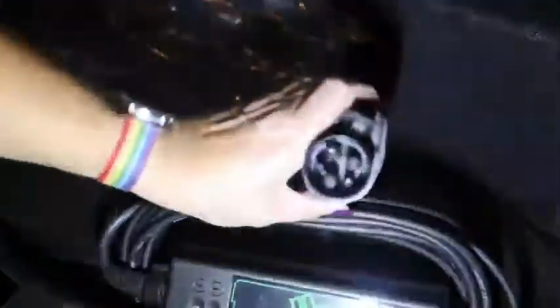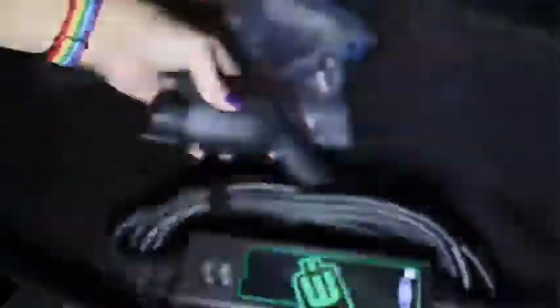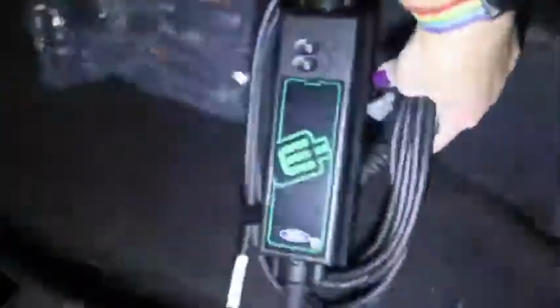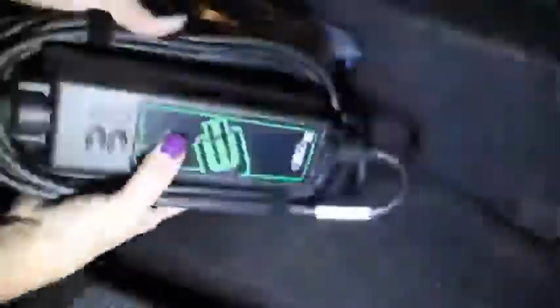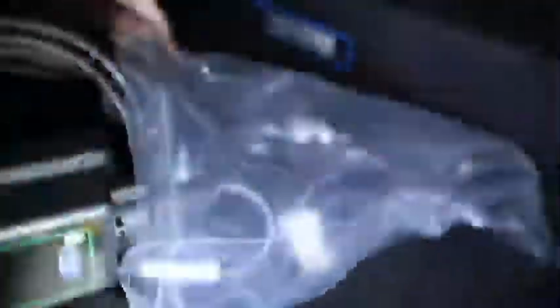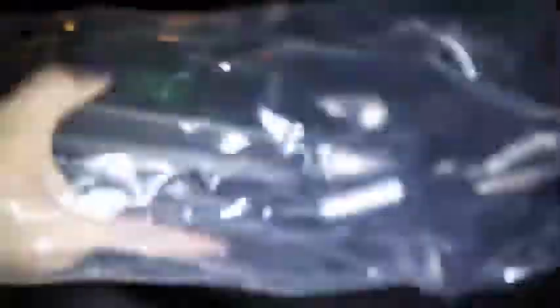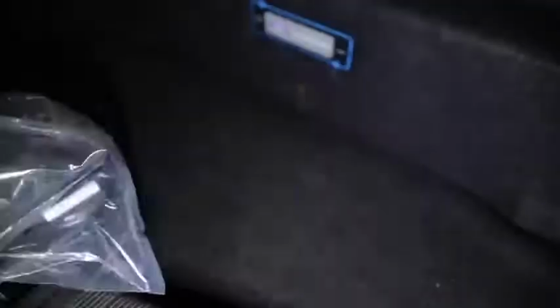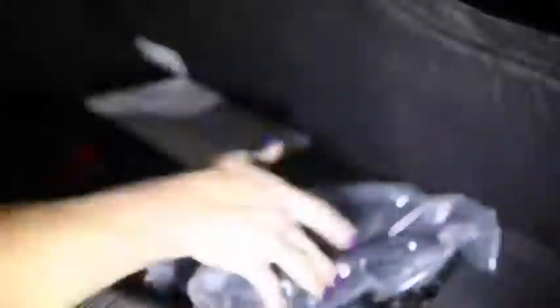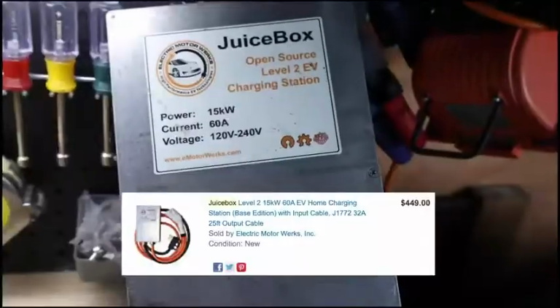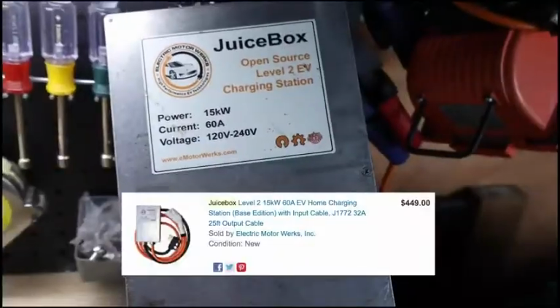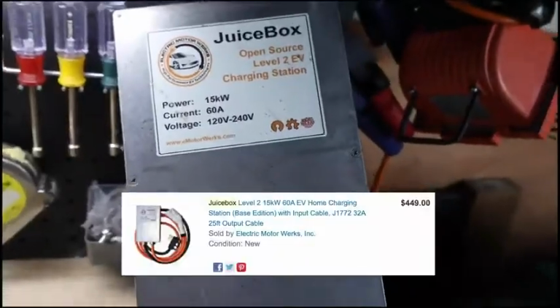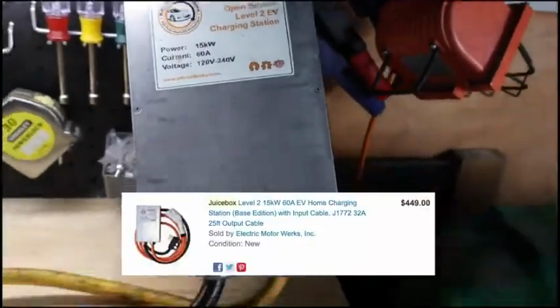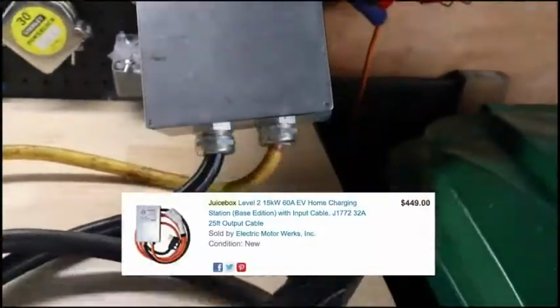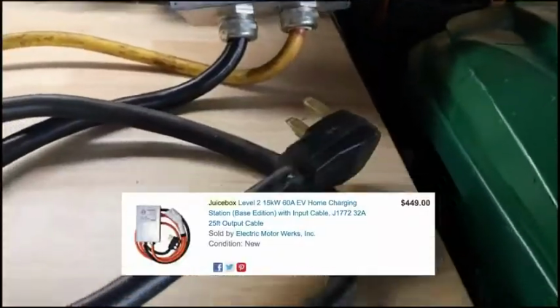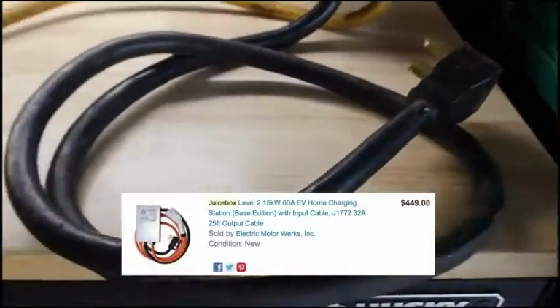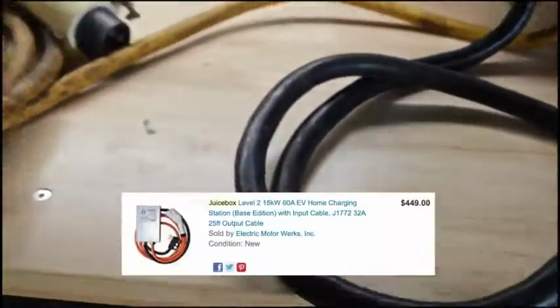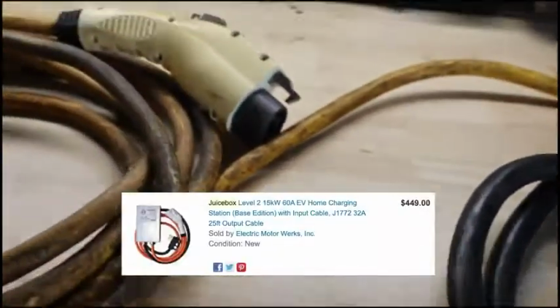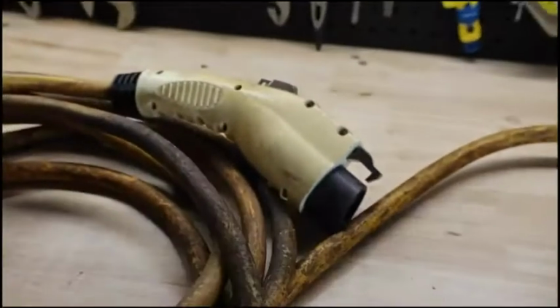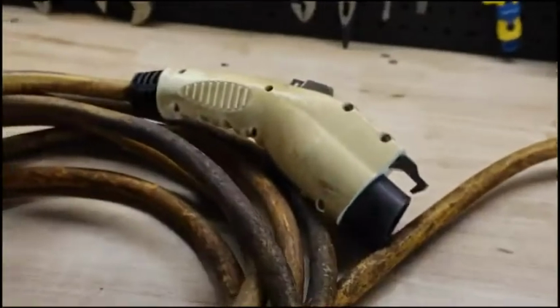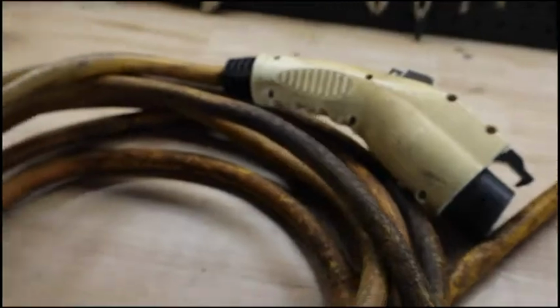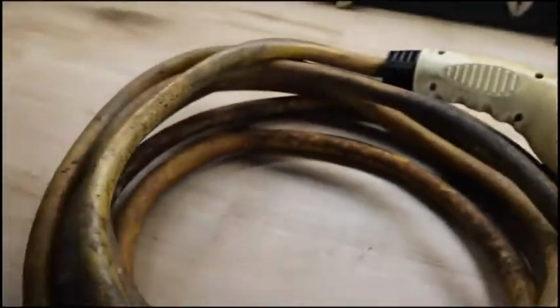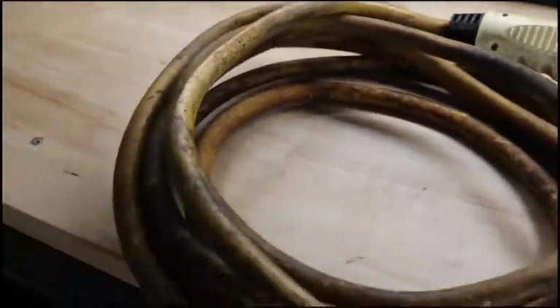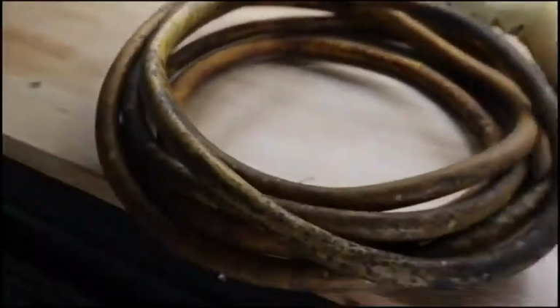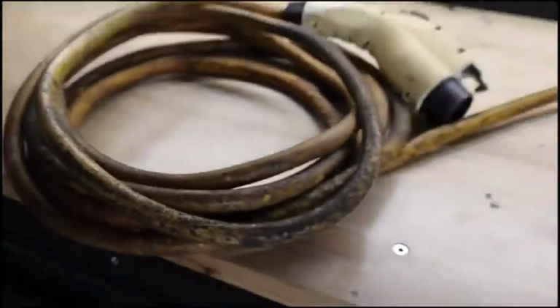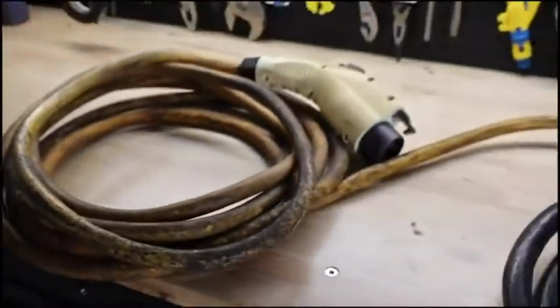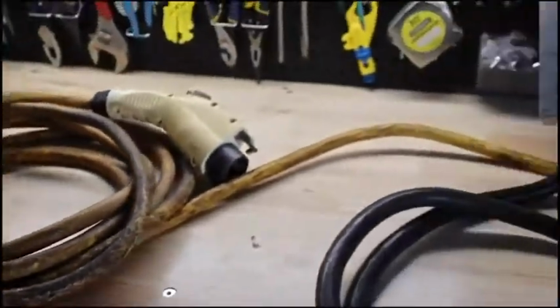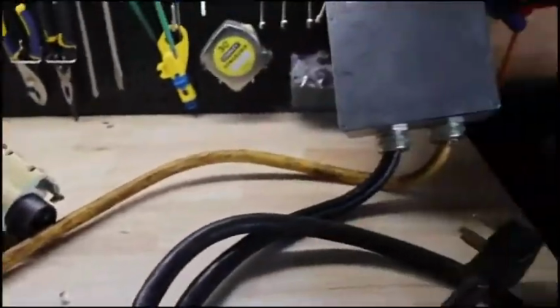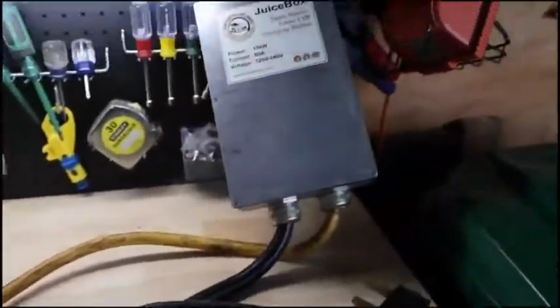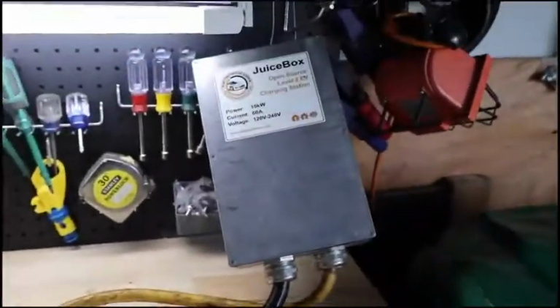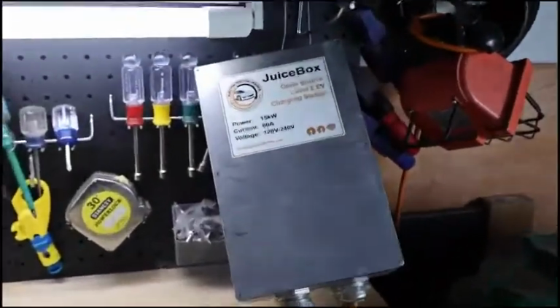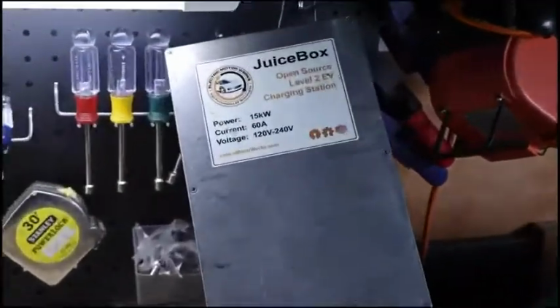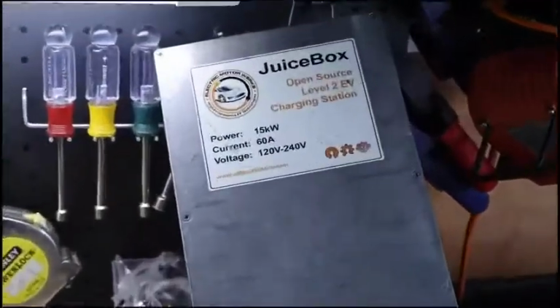The charger we had was a Juice Box level two 15 kilowatt charging station, but it was the base edition with no display whatsoever. It did come with the J1772 32 amp 25 foot output cable, but eventually it died.